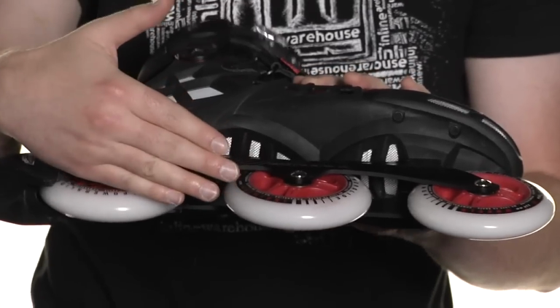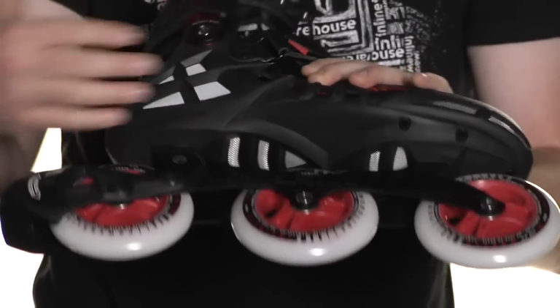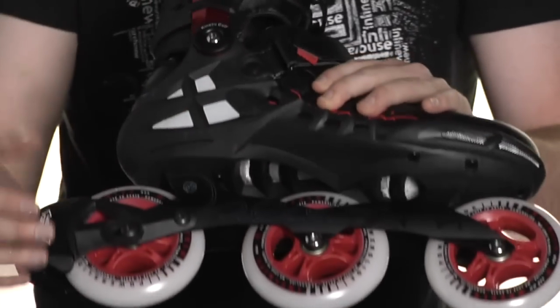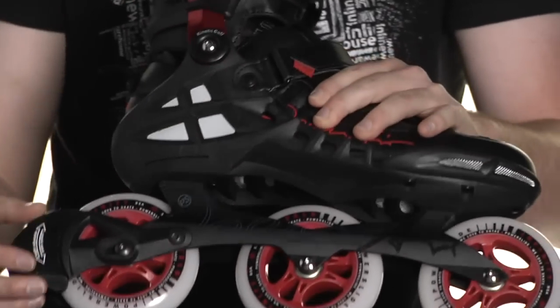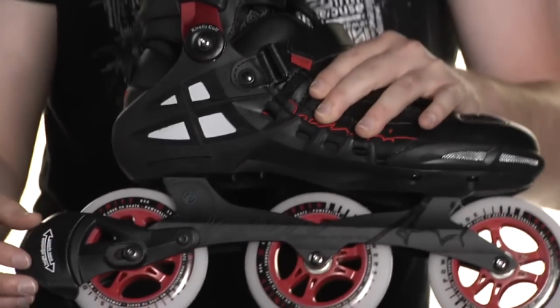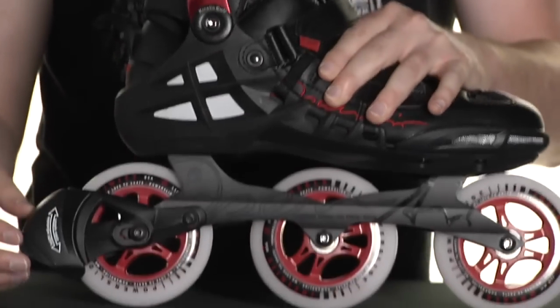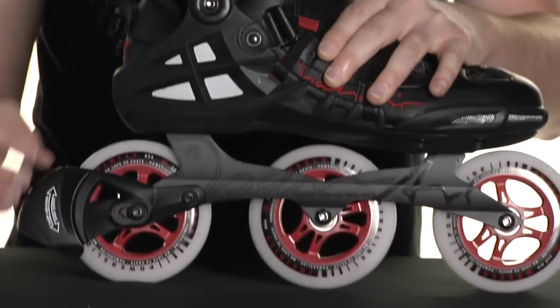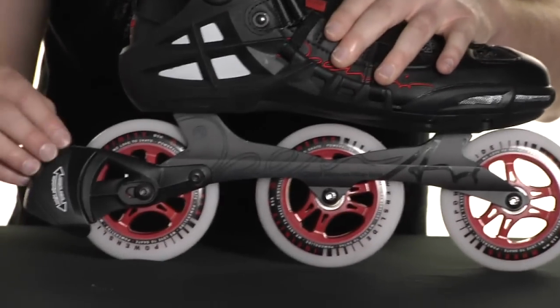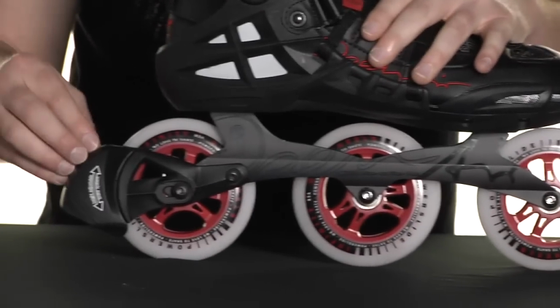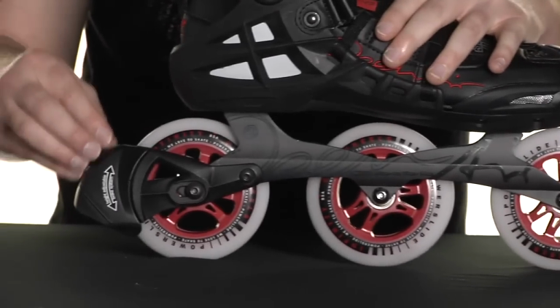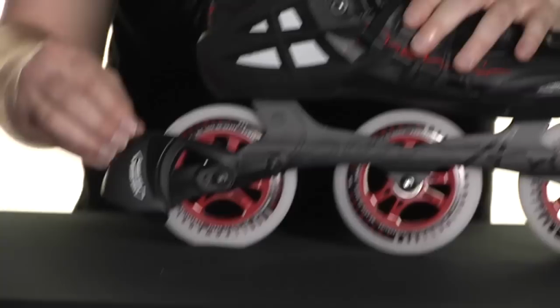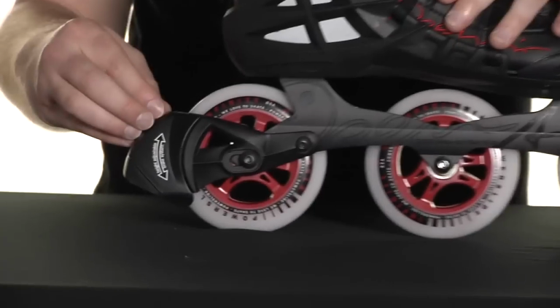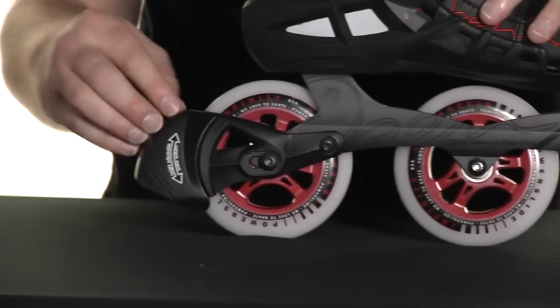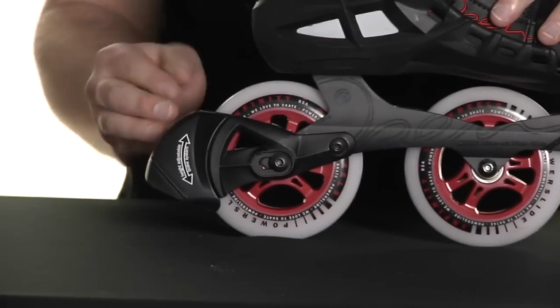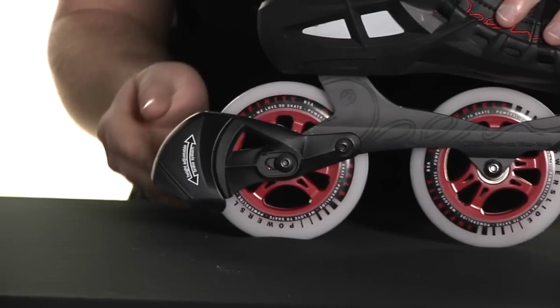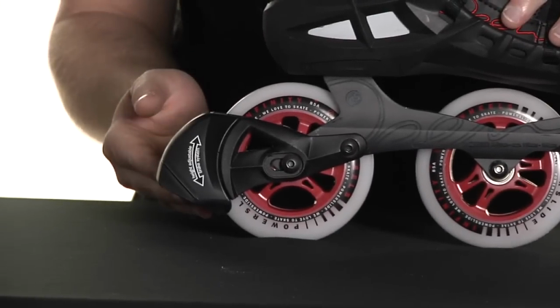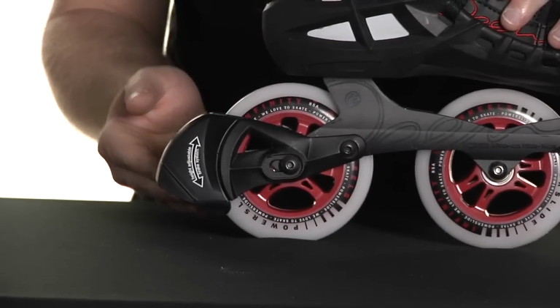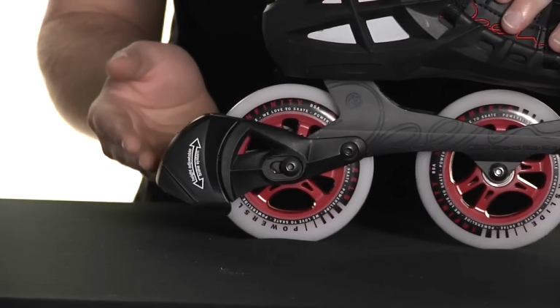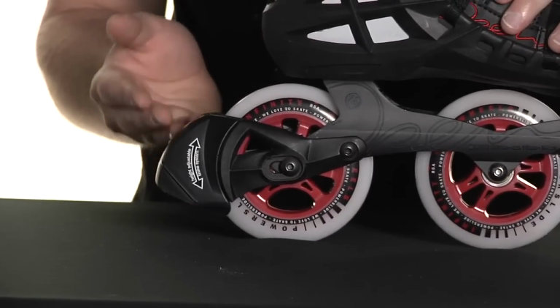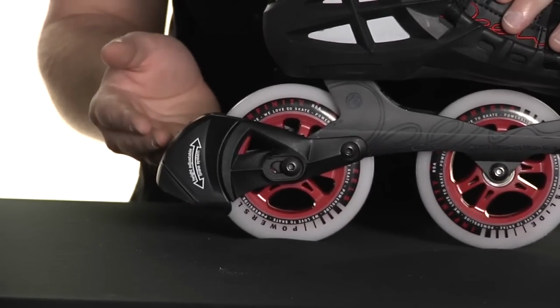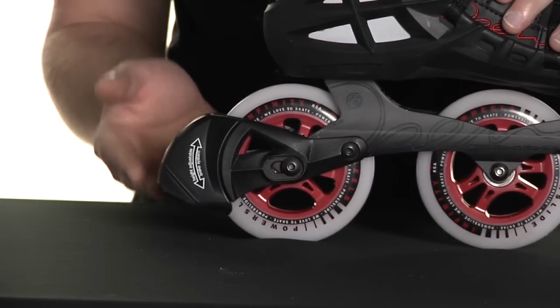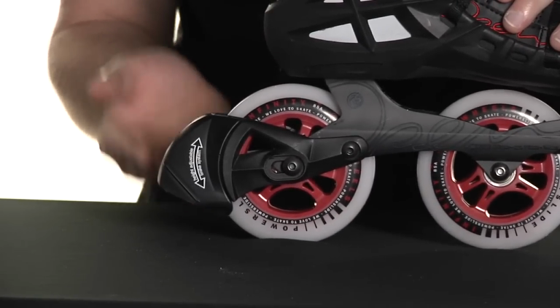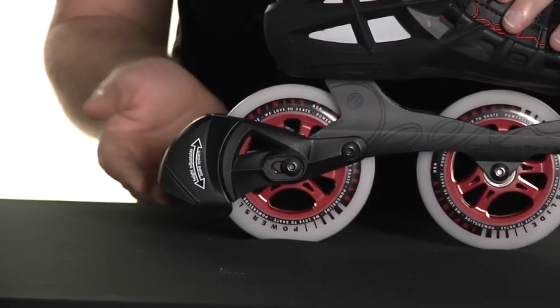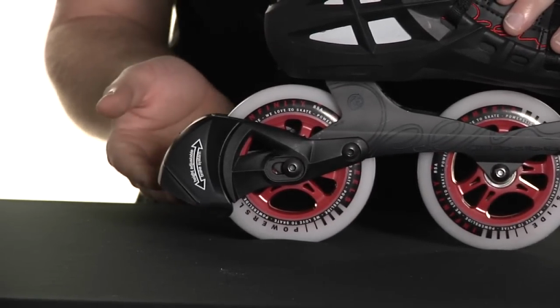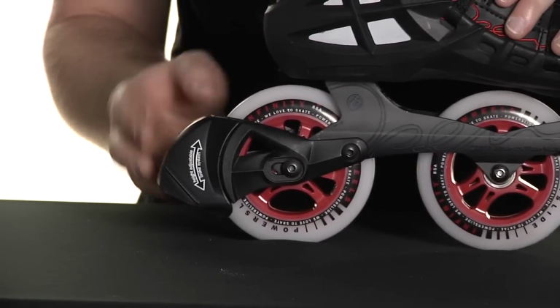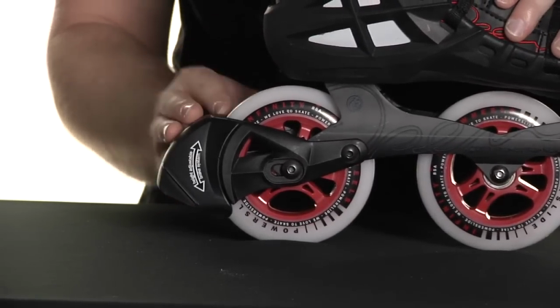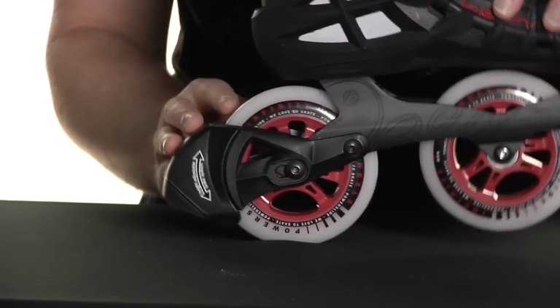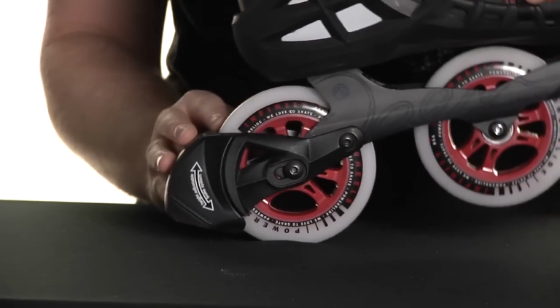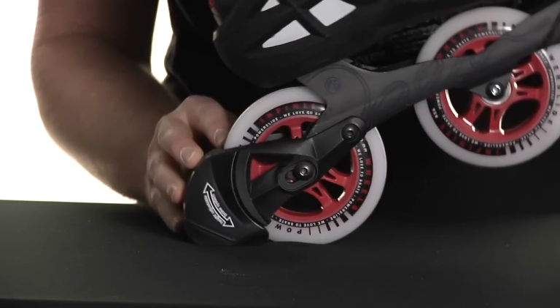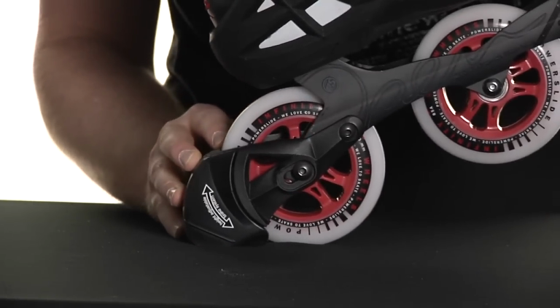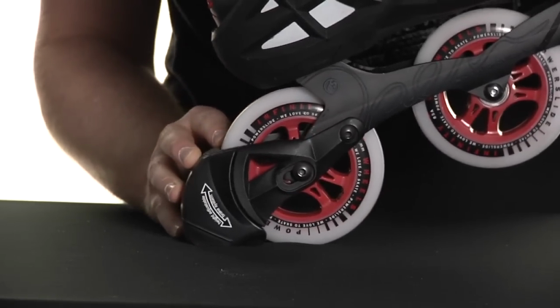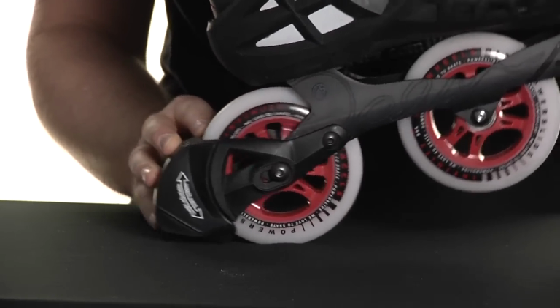The other feature of this skate is the Height Adjustable Brake System, or HABS, which allows you to change the height of the brake to give you more control while stopping and slowing.